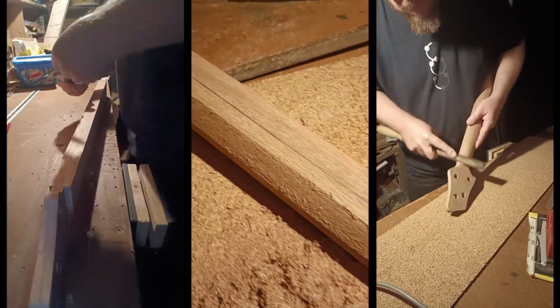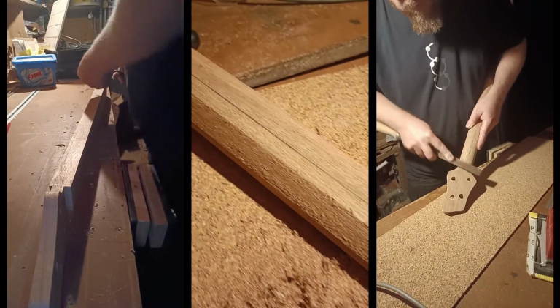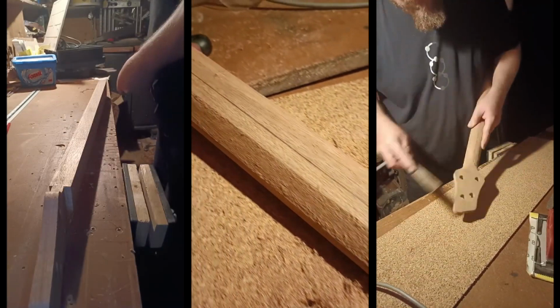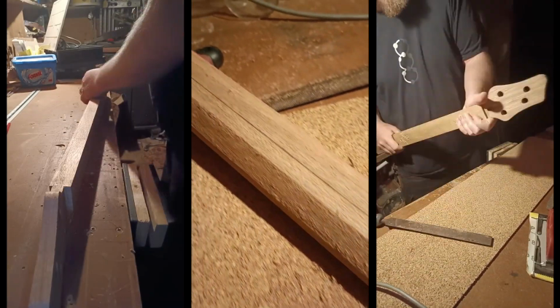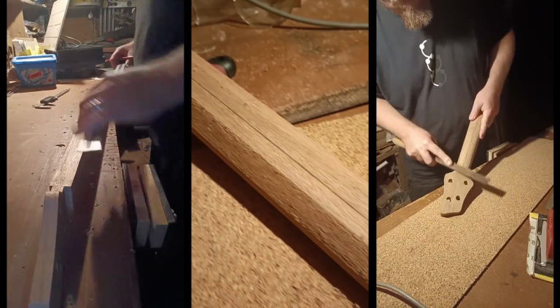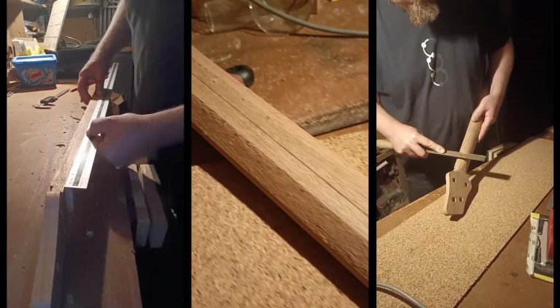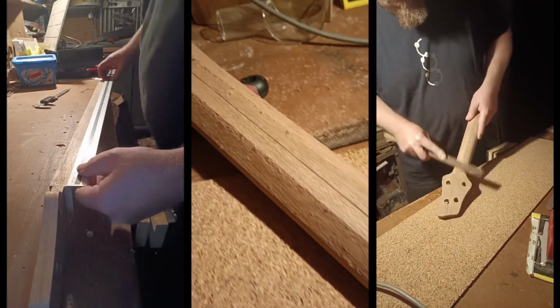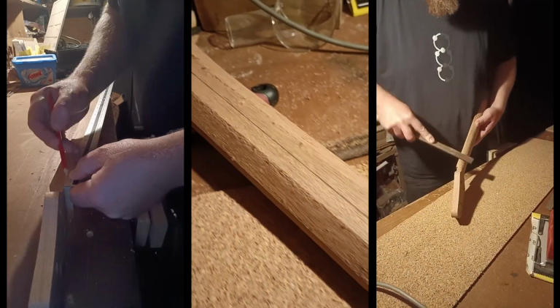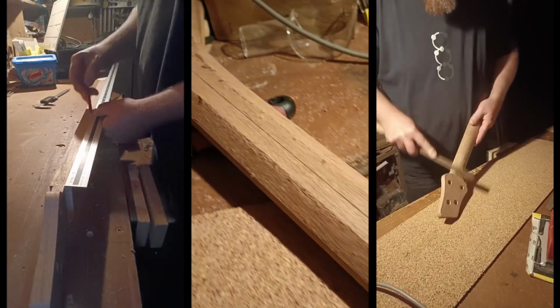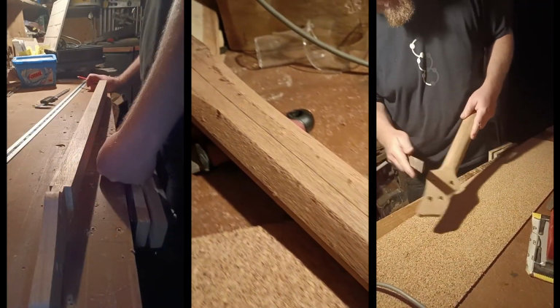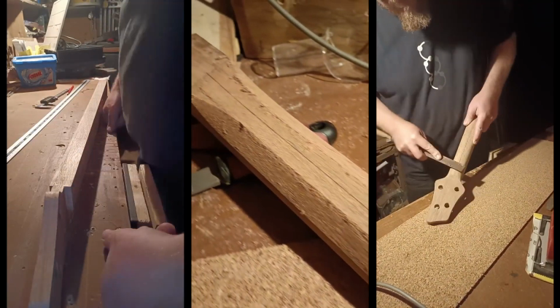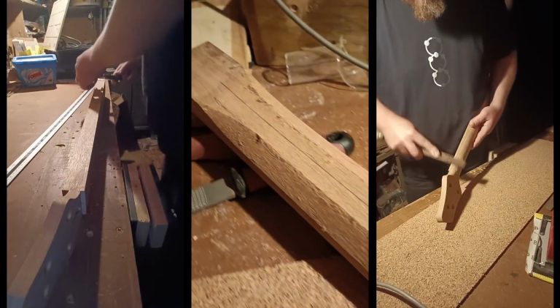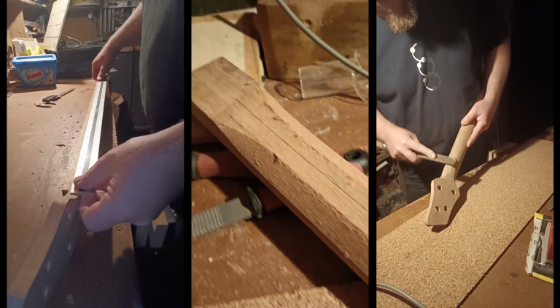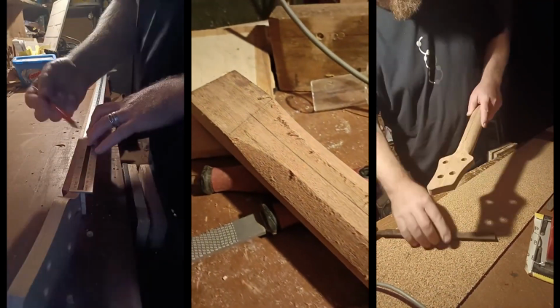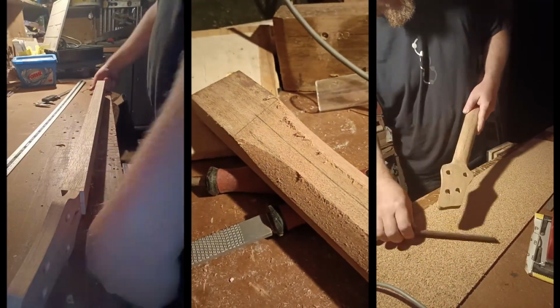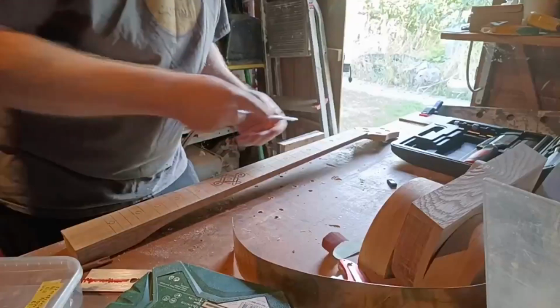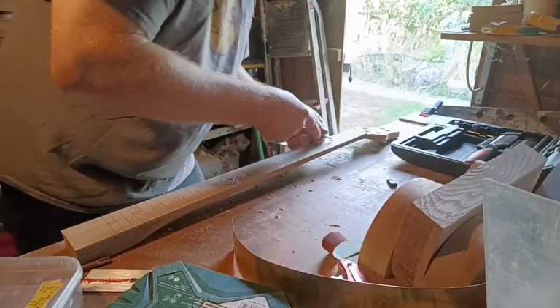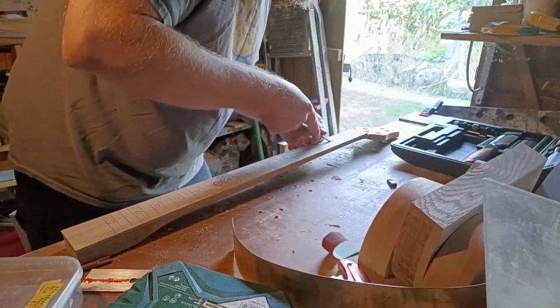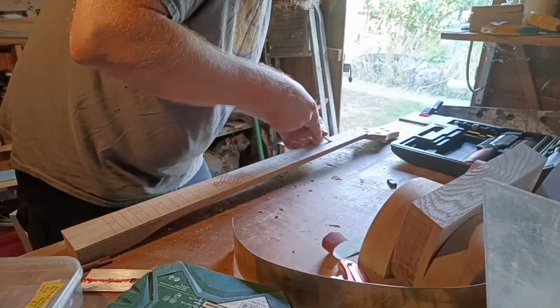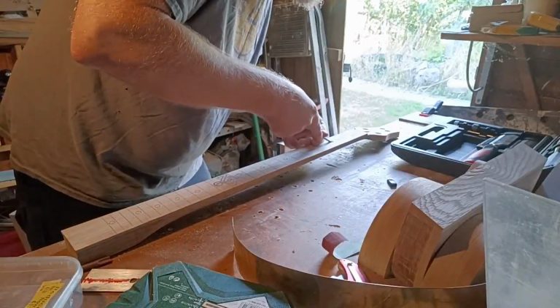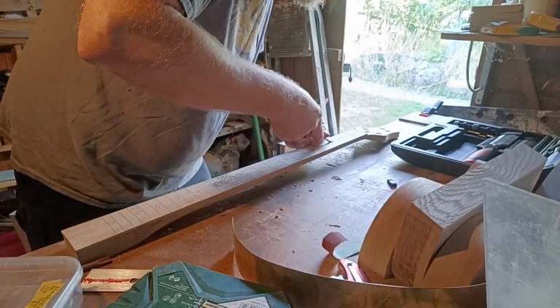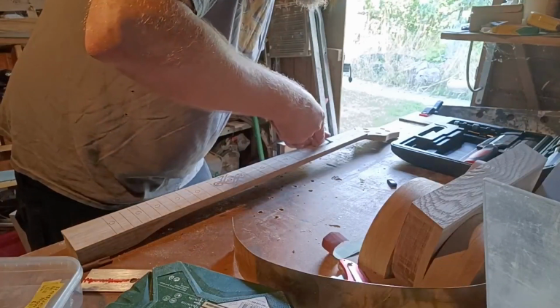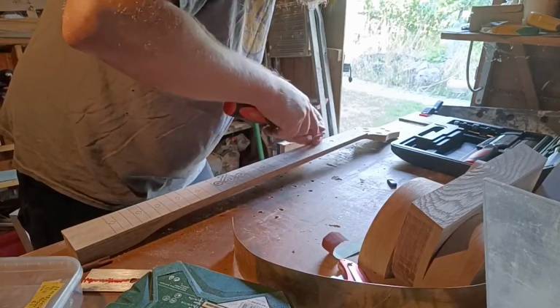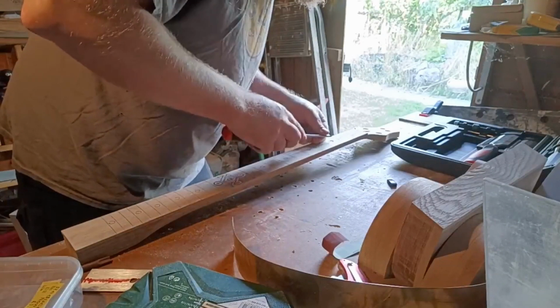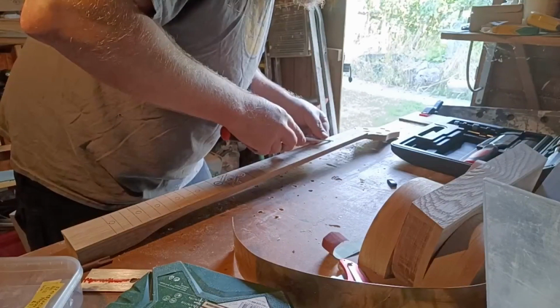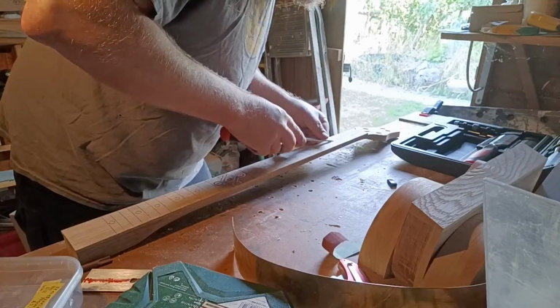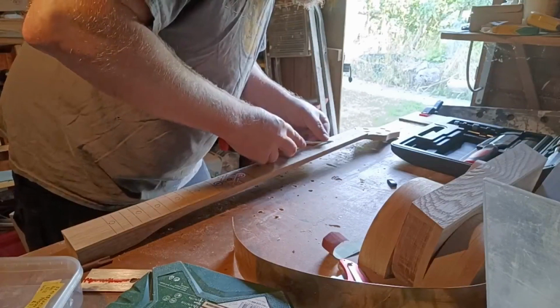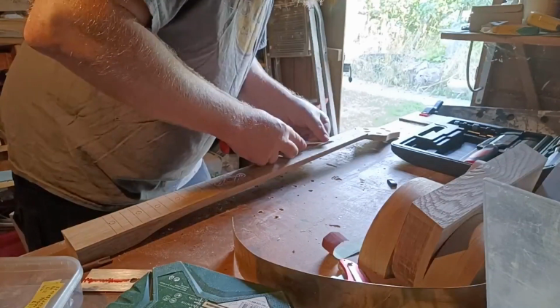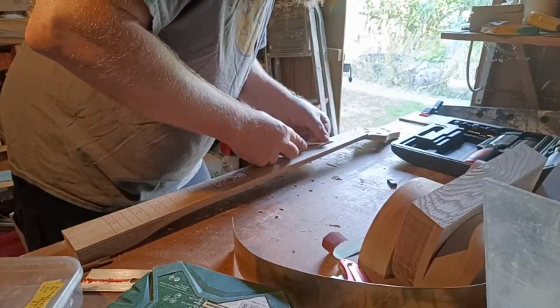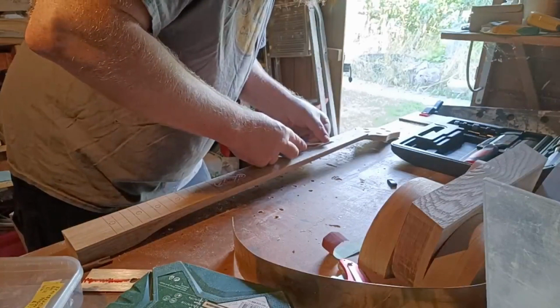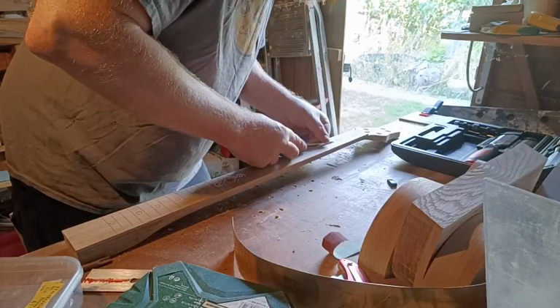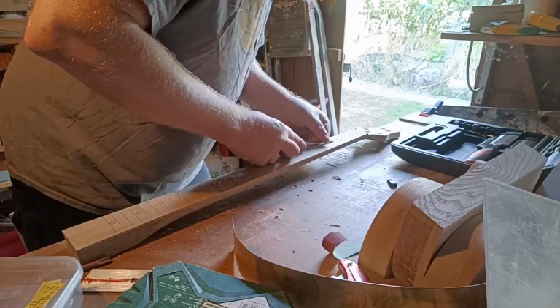Here is a brief montage of me filing the neck, because we have all seen that before. I then had to remove the centre section of each of the drilled fret dot markers to allow for the abalone.